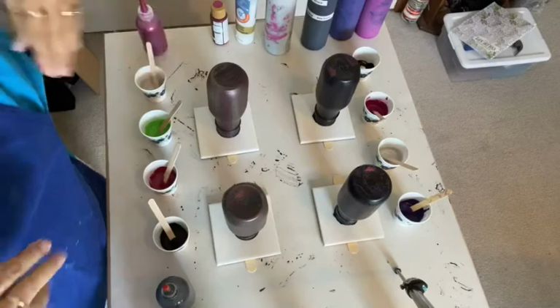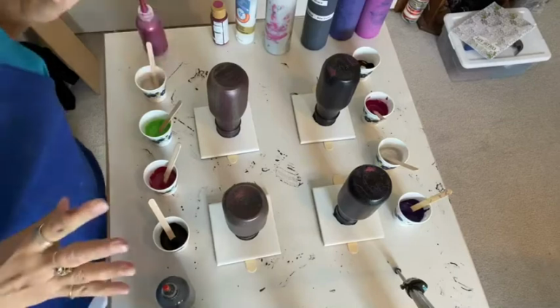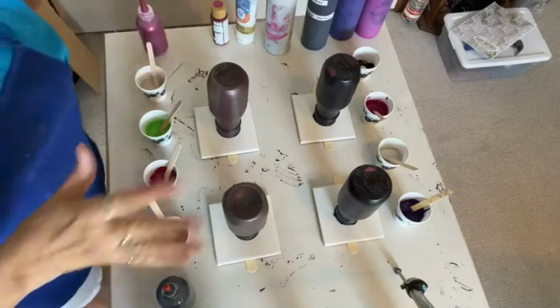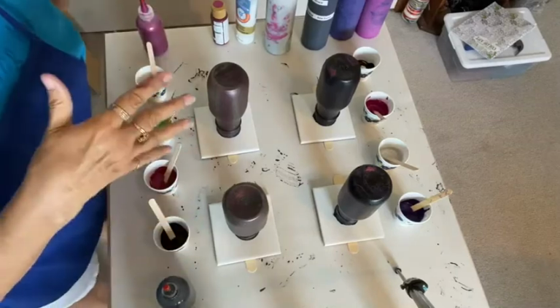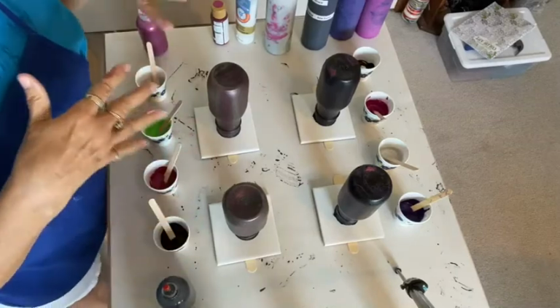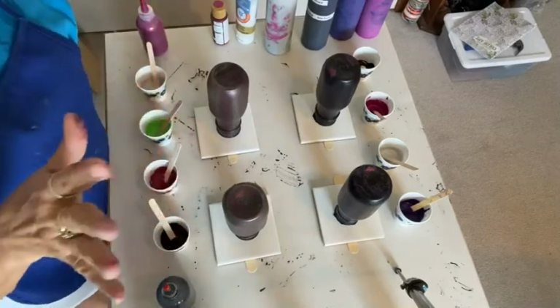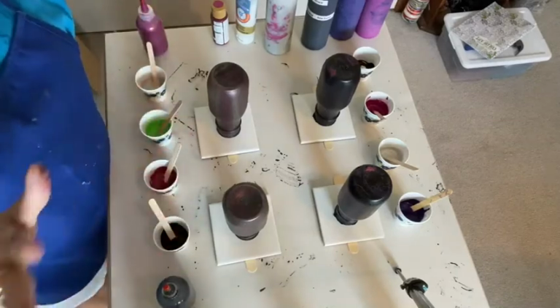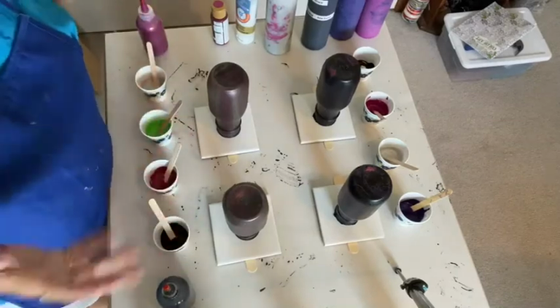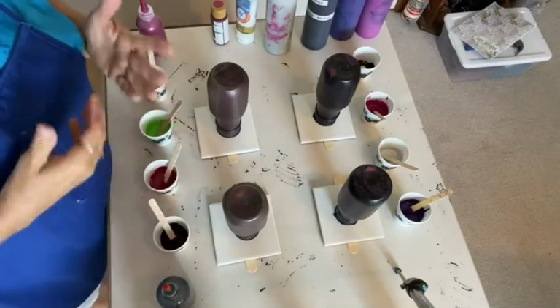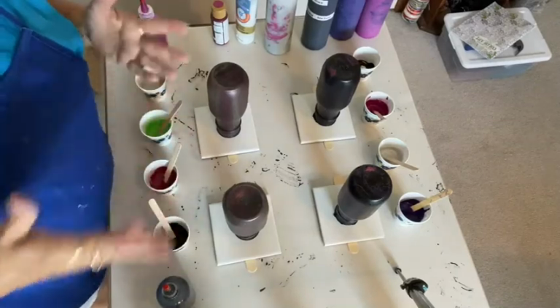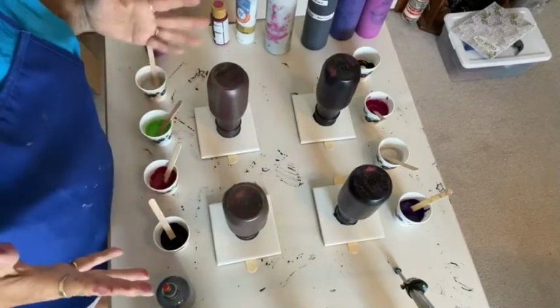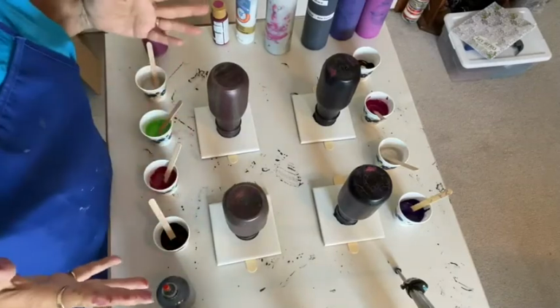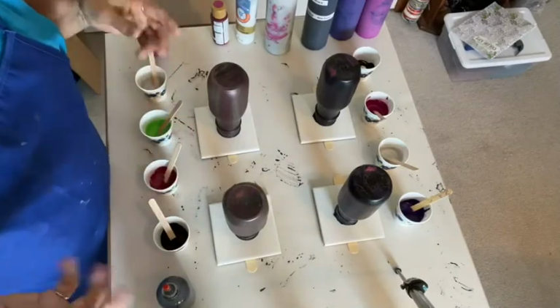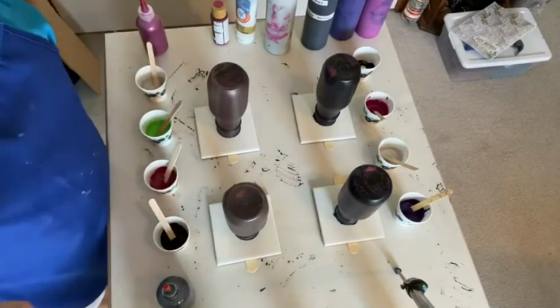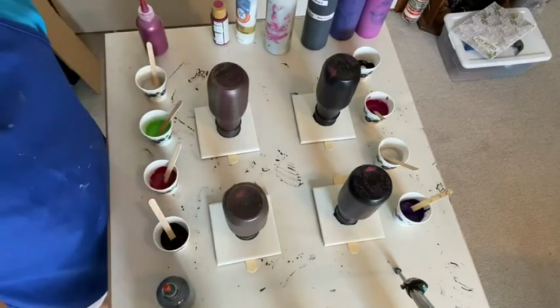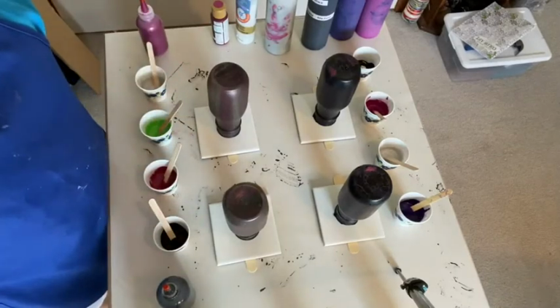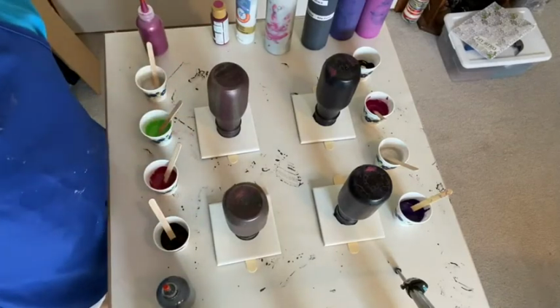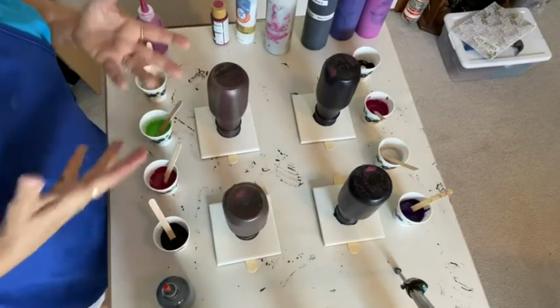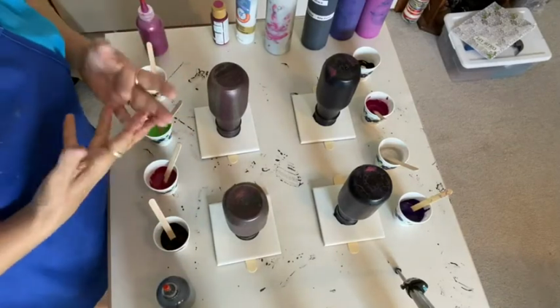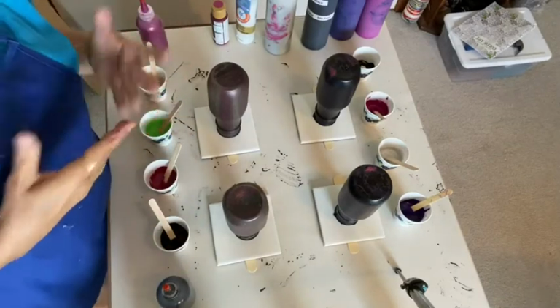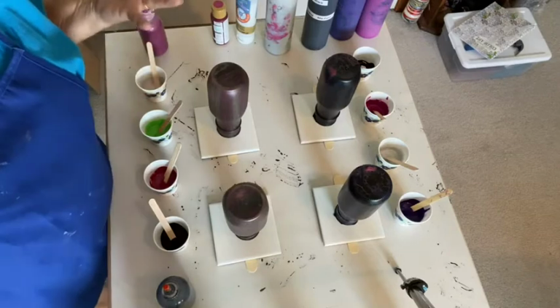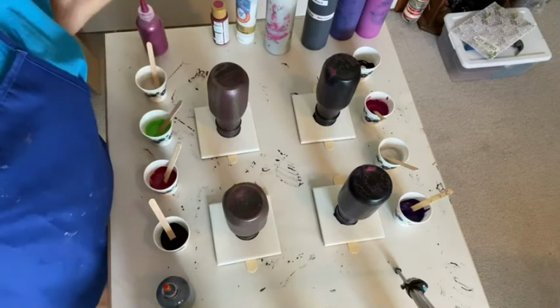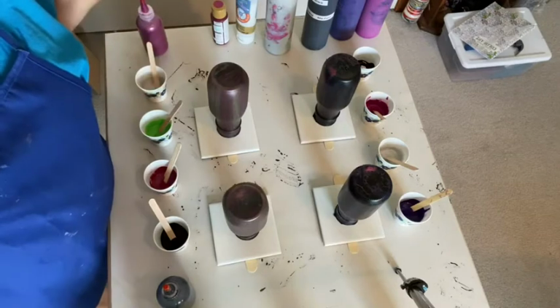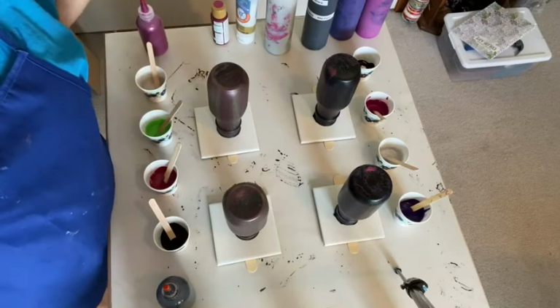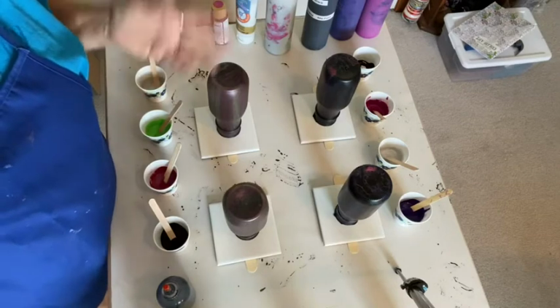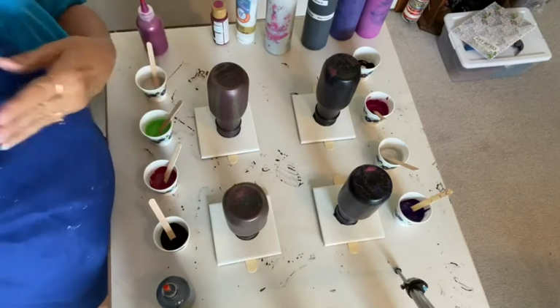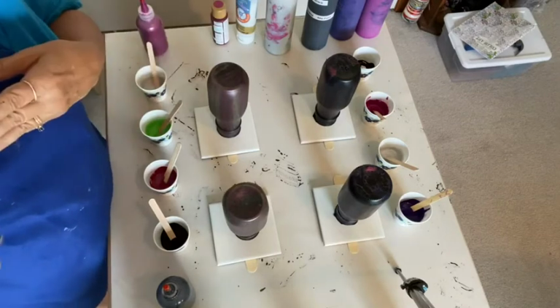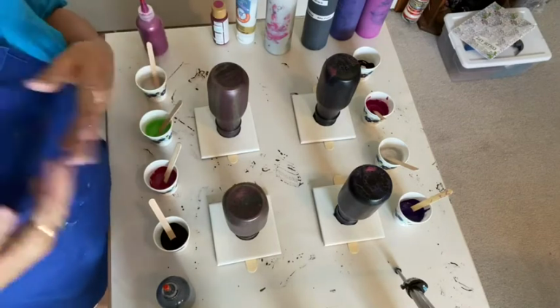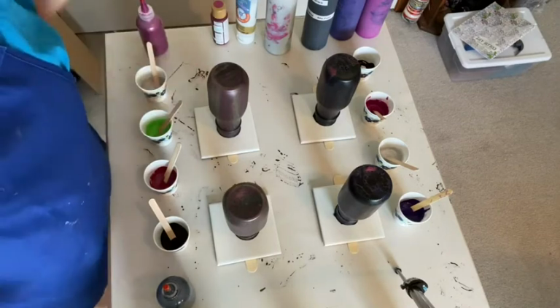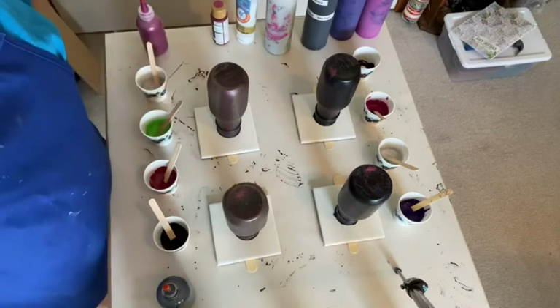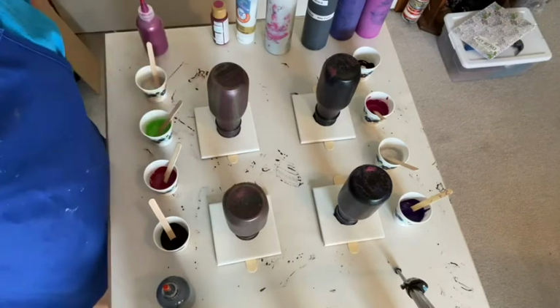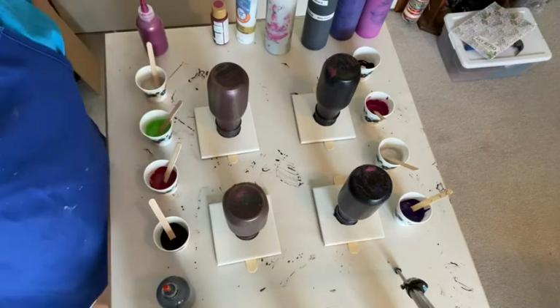Hello out there, all my YouTube friends. I'm back. Donna's Creative Dabbles is playing with paint again.